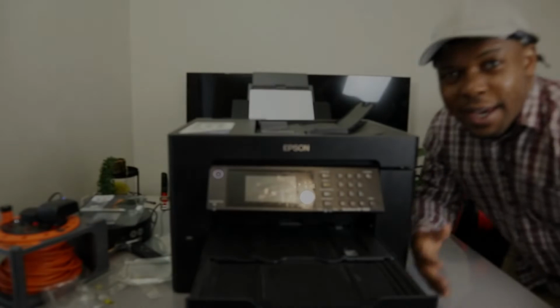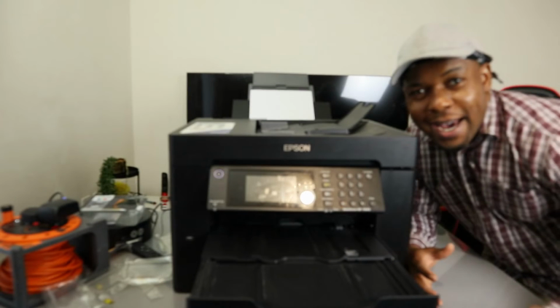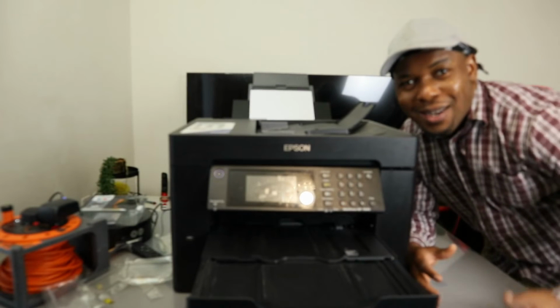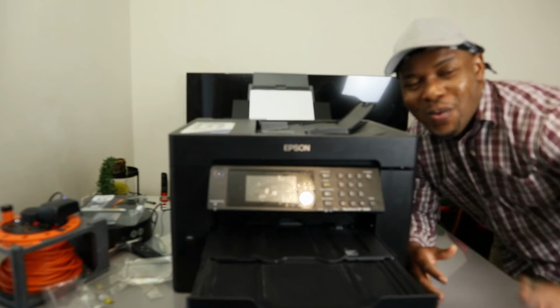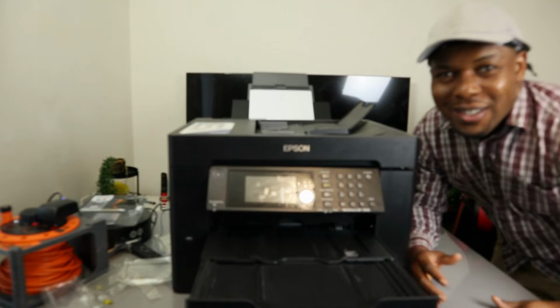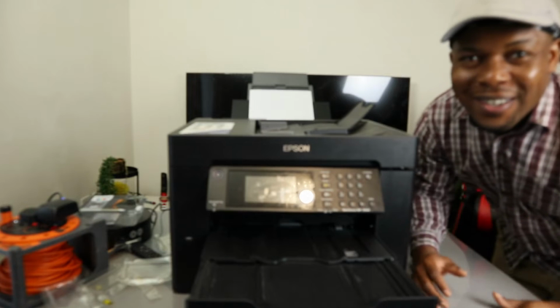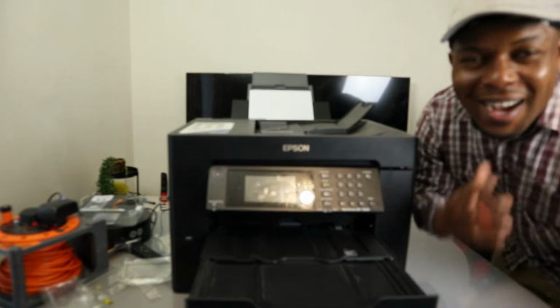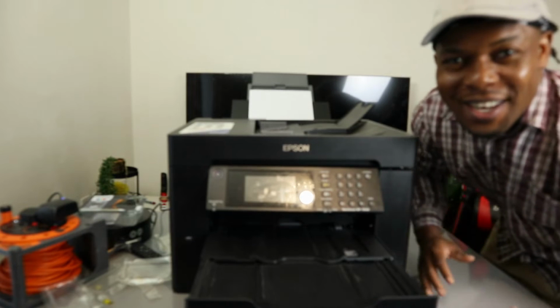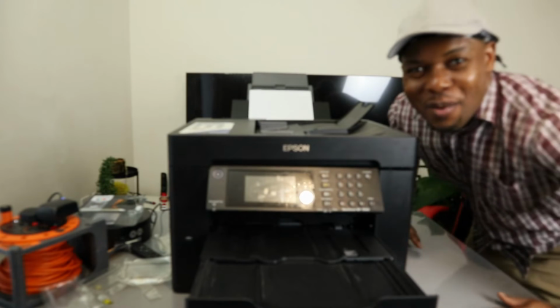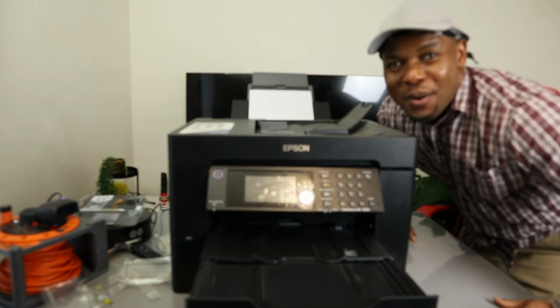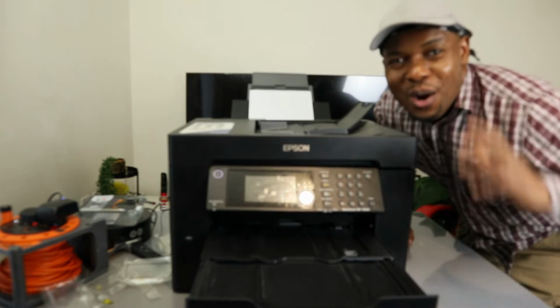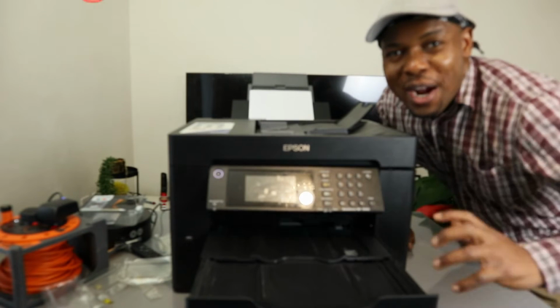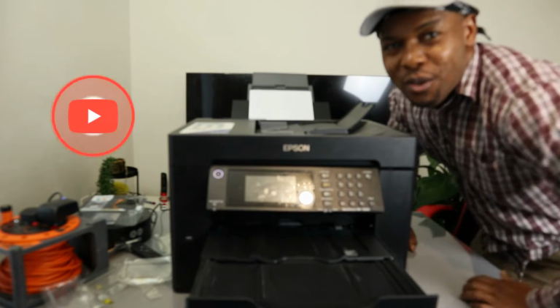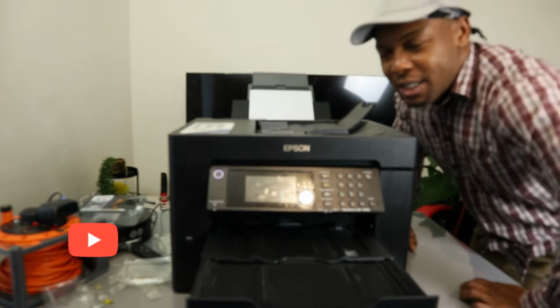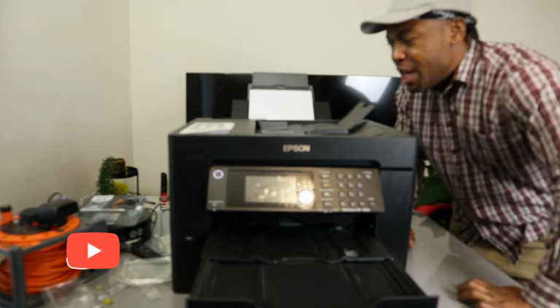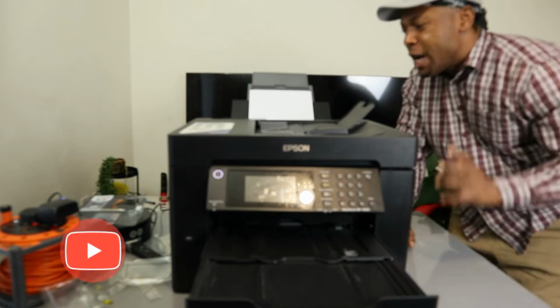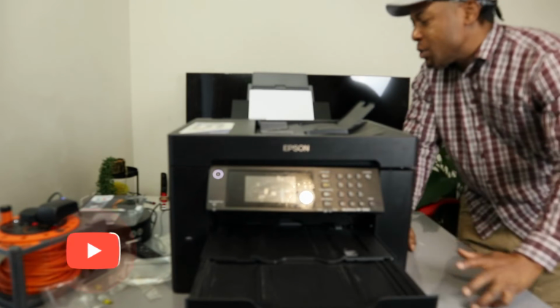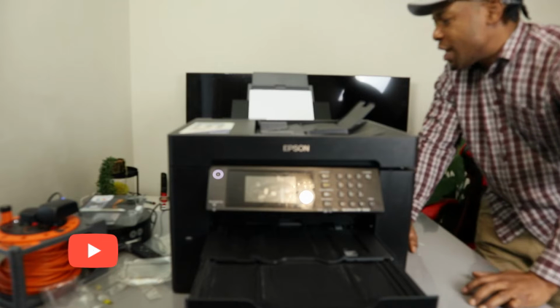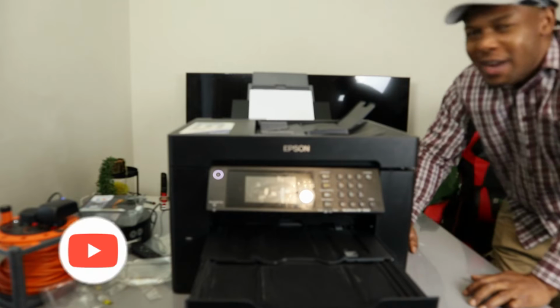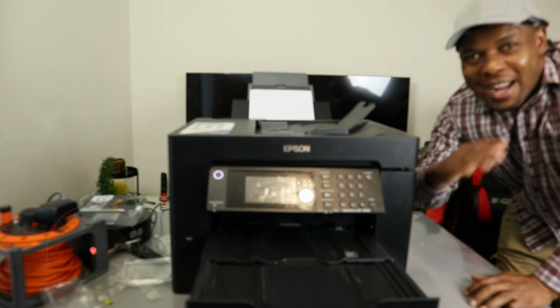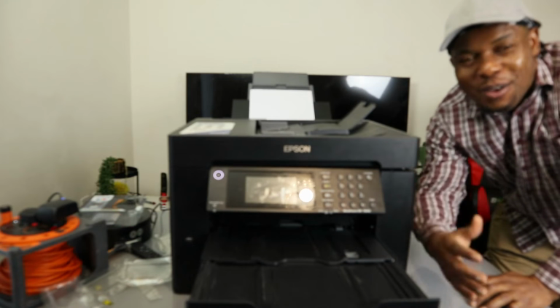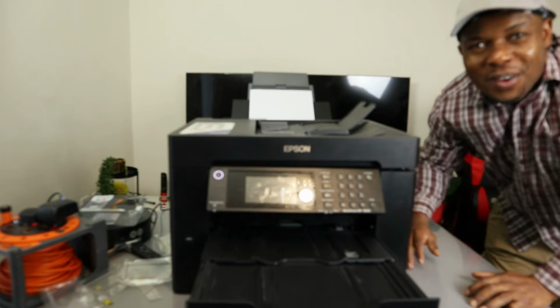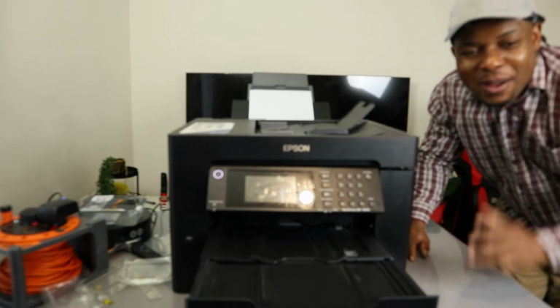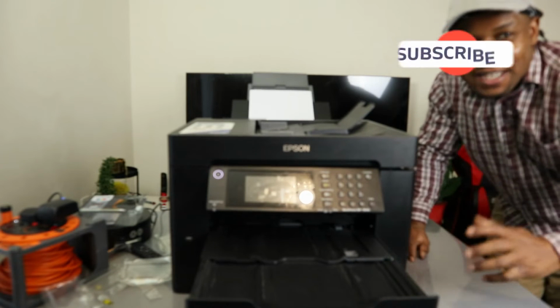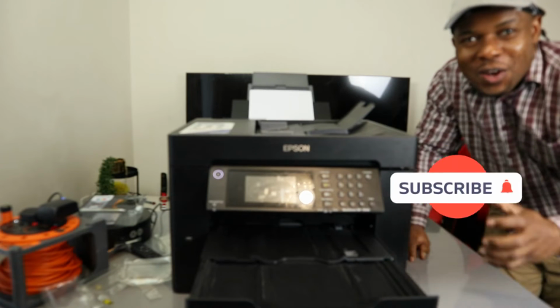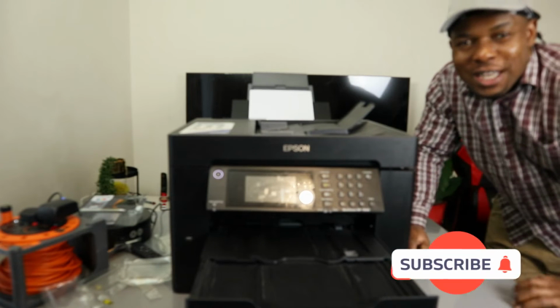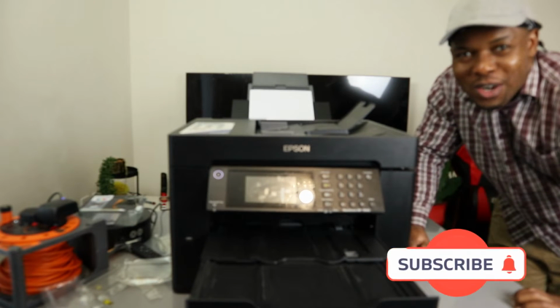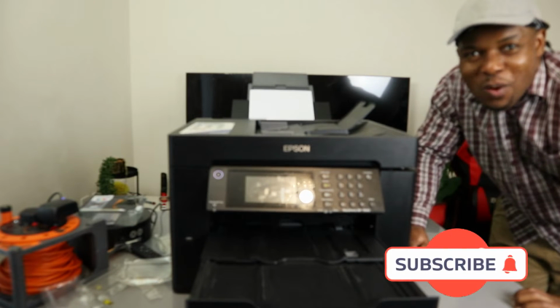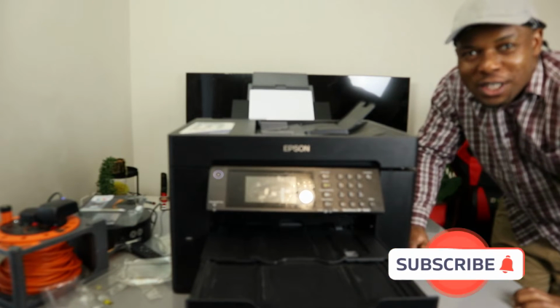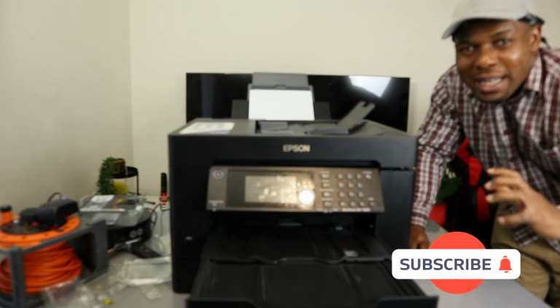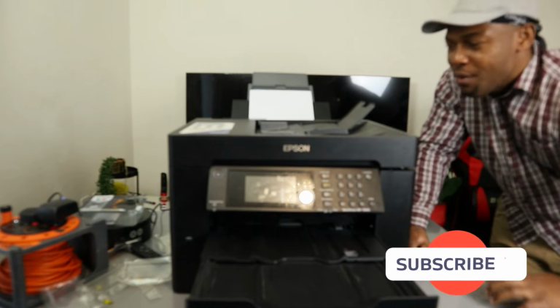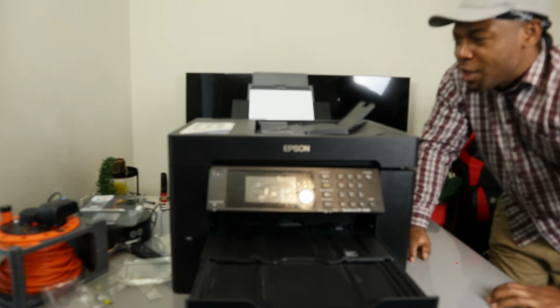Hey guys, what's good, how you doing? I hope you are doing well. Welcome to the Net TV. If you are new to this channel, please consider subscribing — we appreciate it, thank you very much.